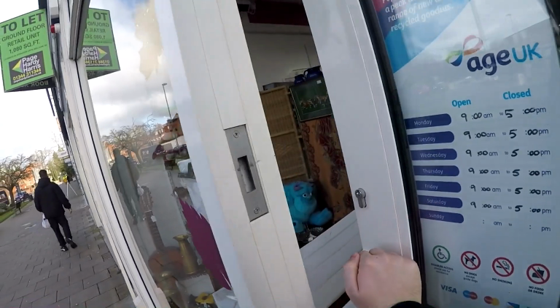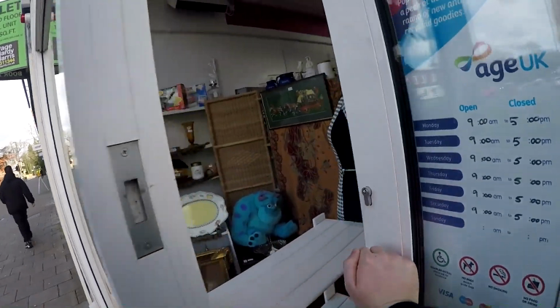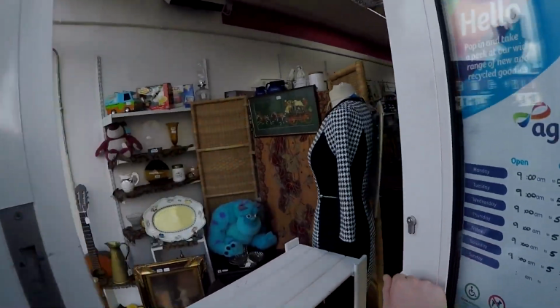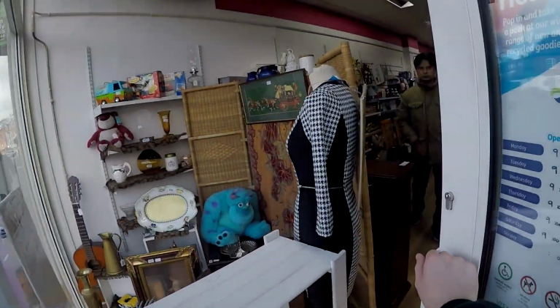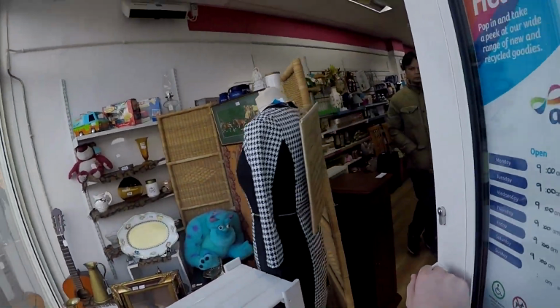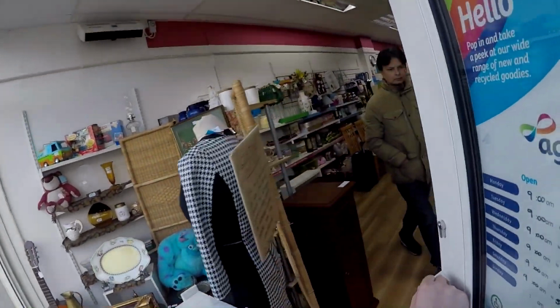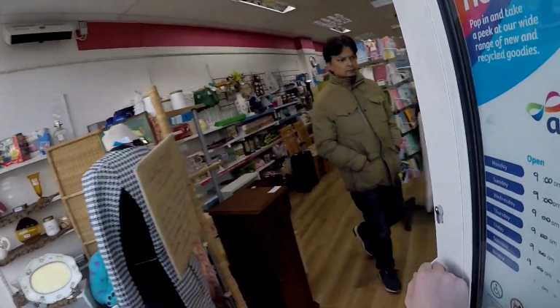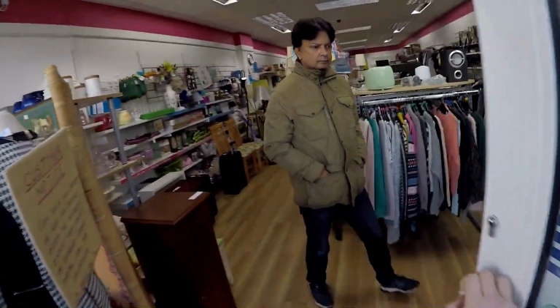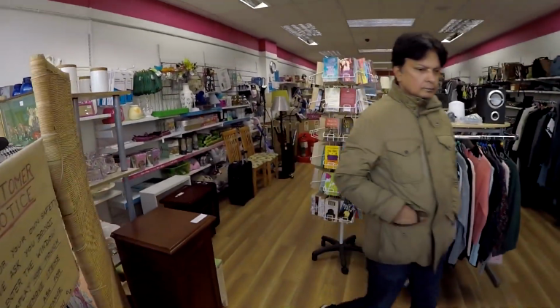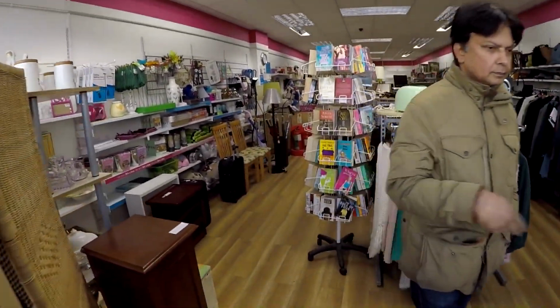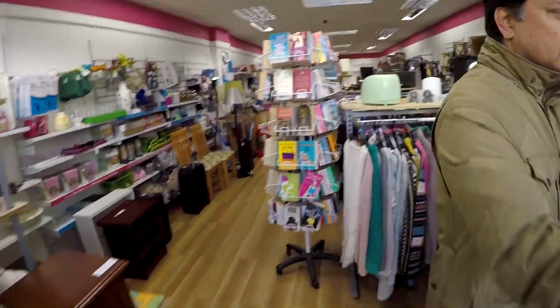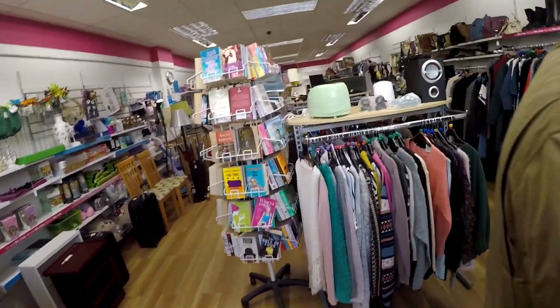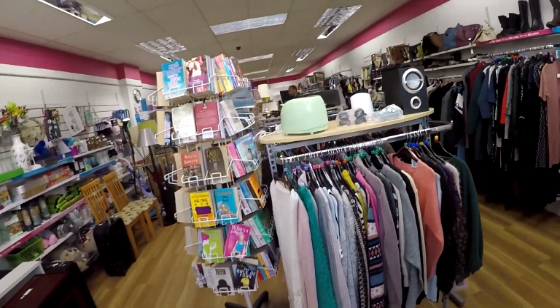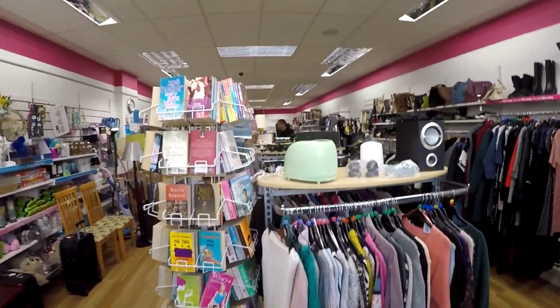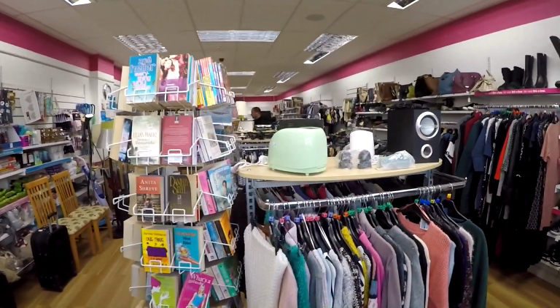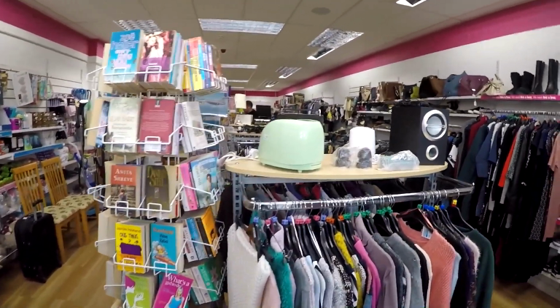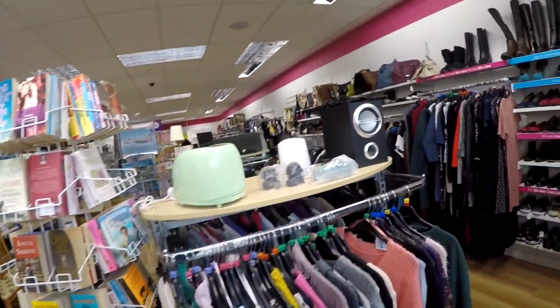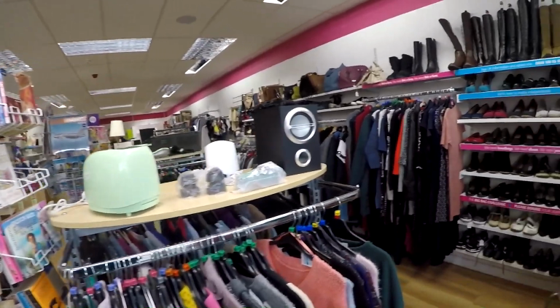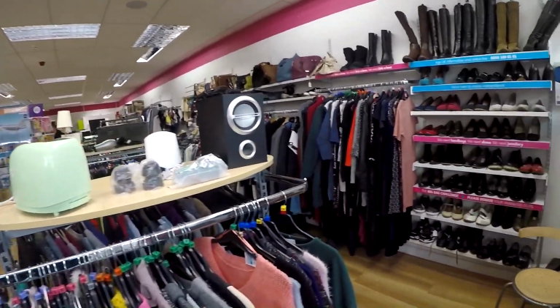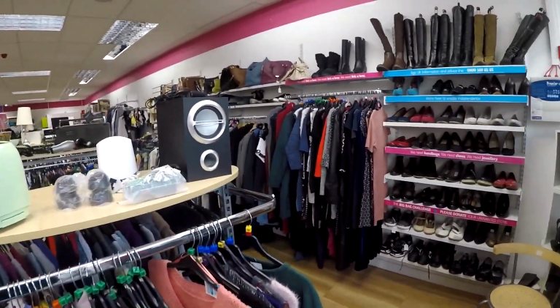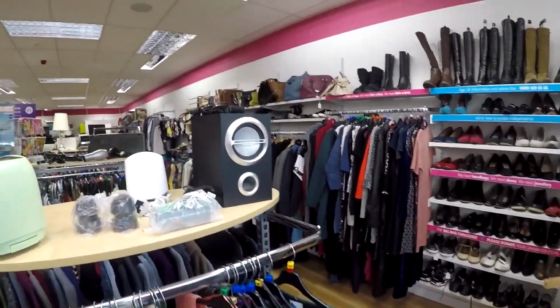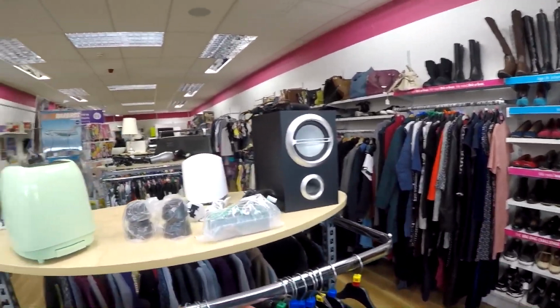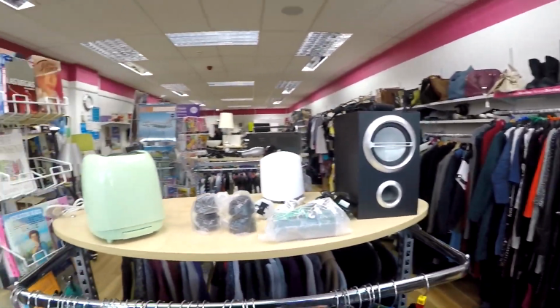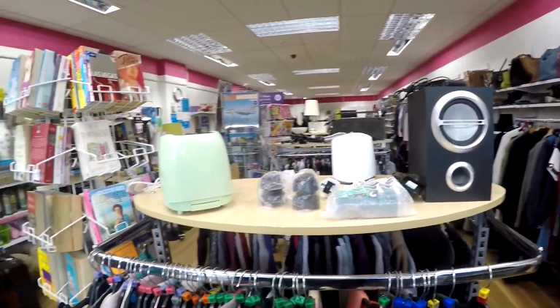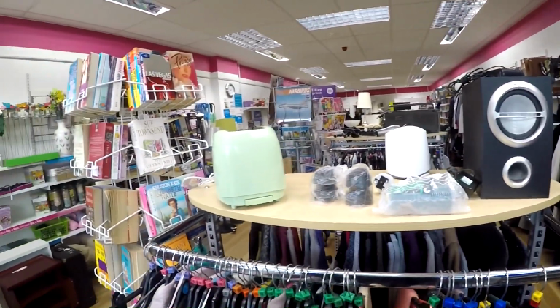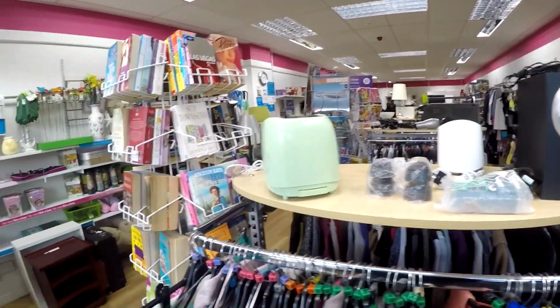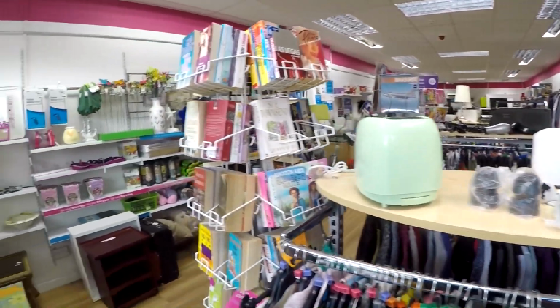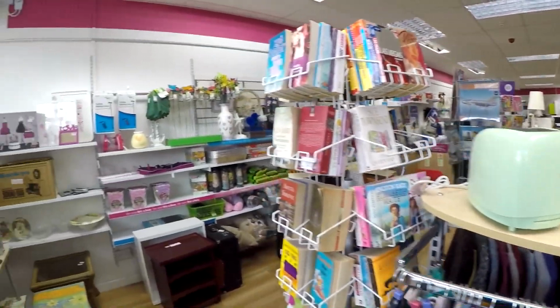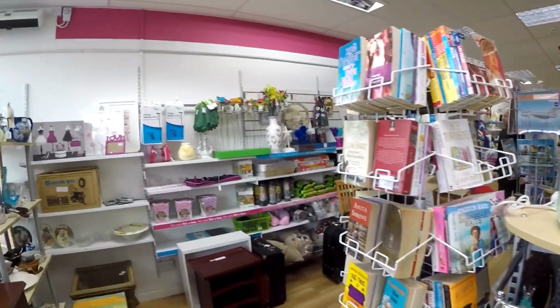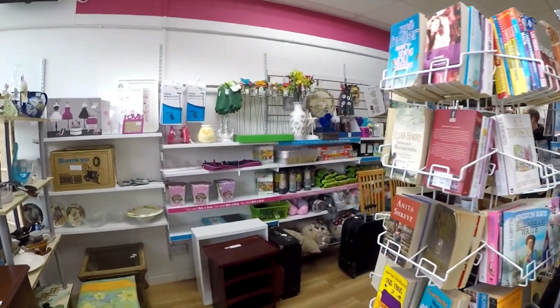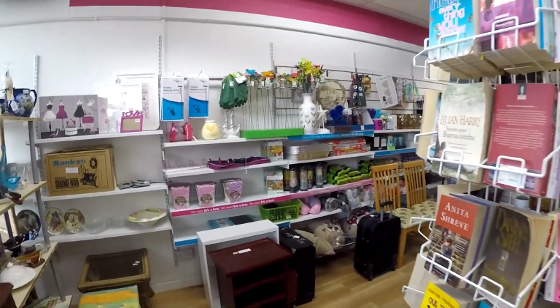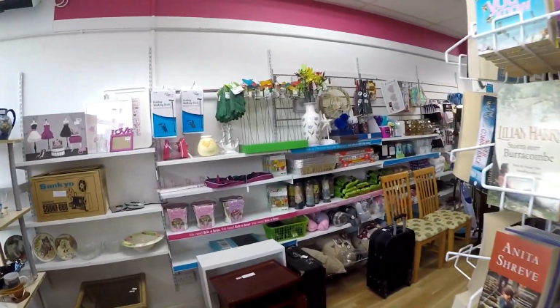Hello everybody and welcome back to the channel. My name is Jay. I'm an online reseller and I sell over on eBay. If you want to check out my store the link is in the description.